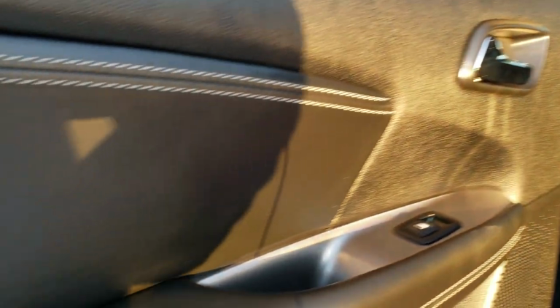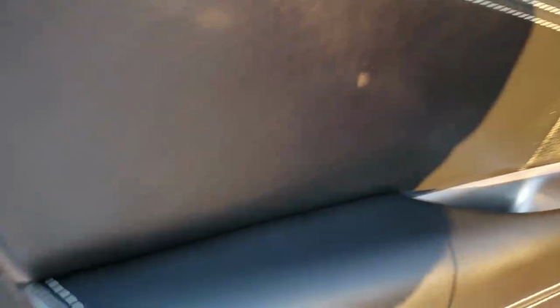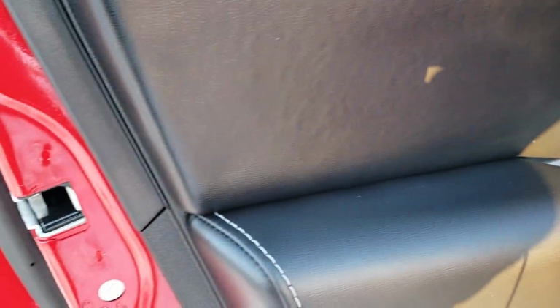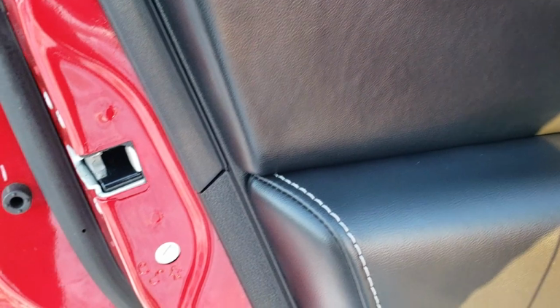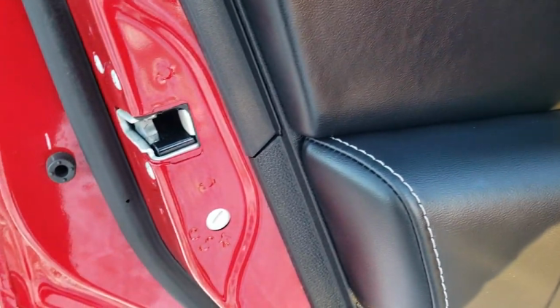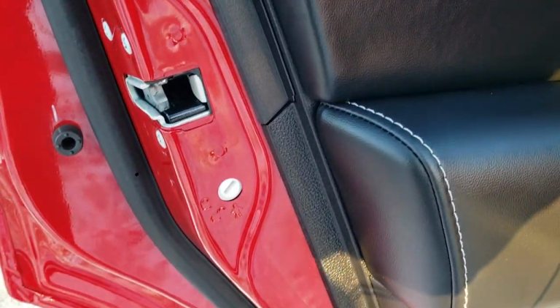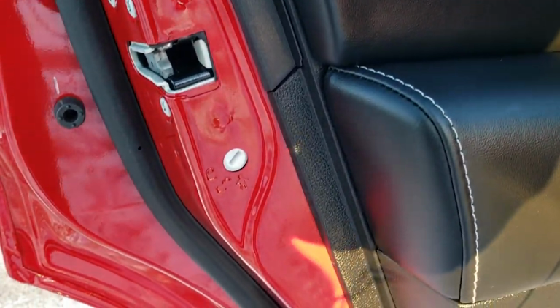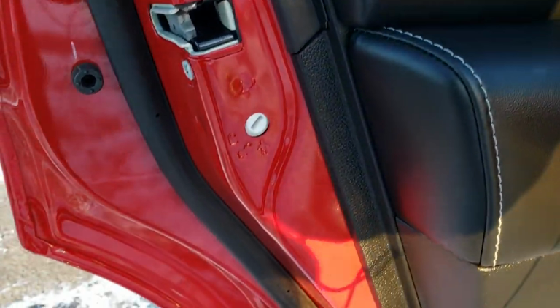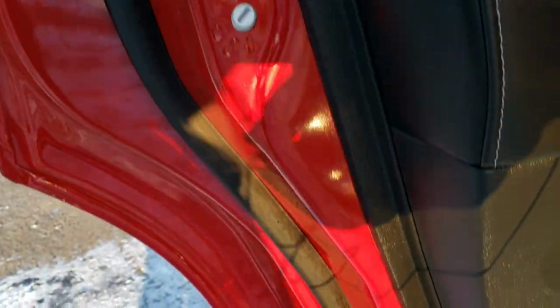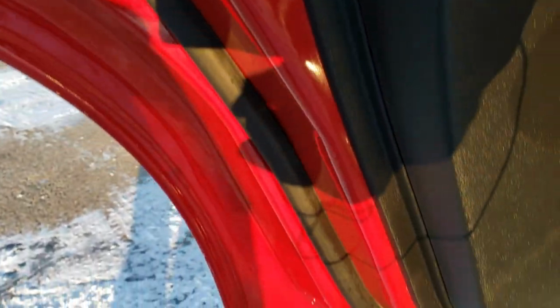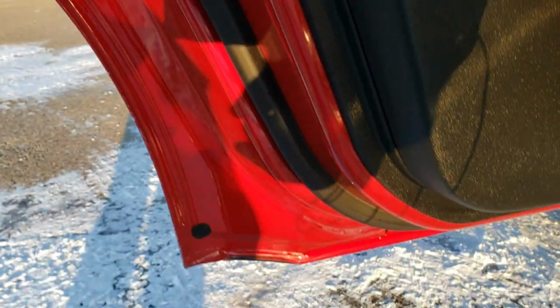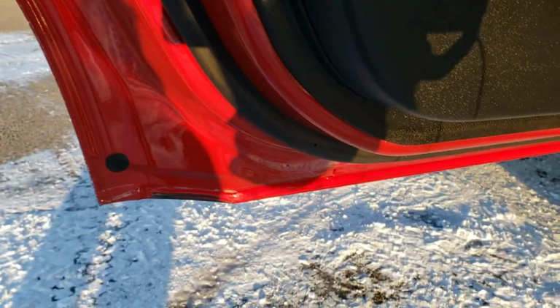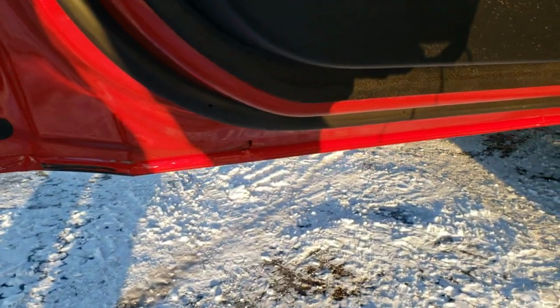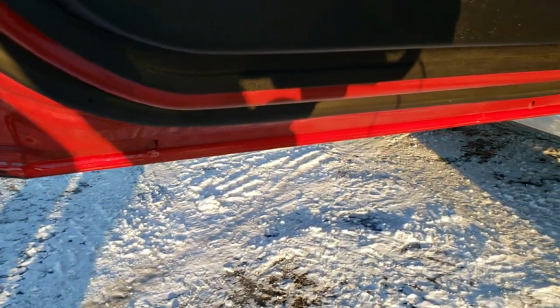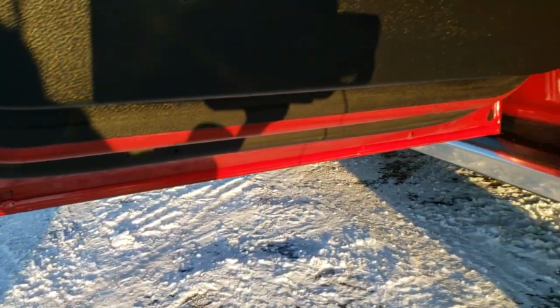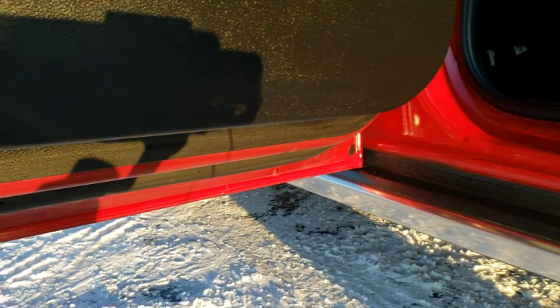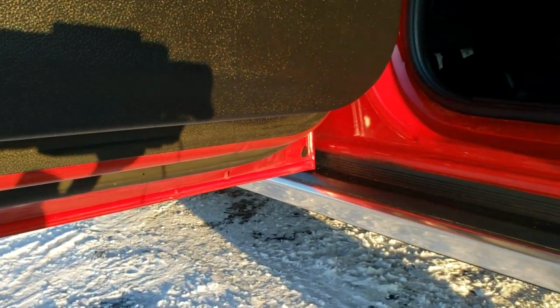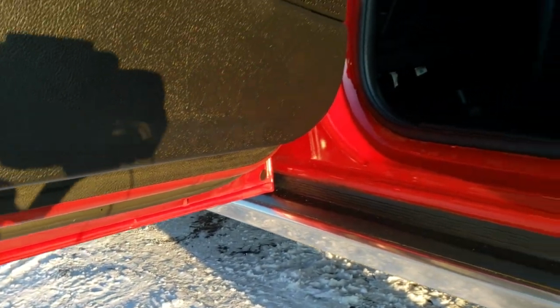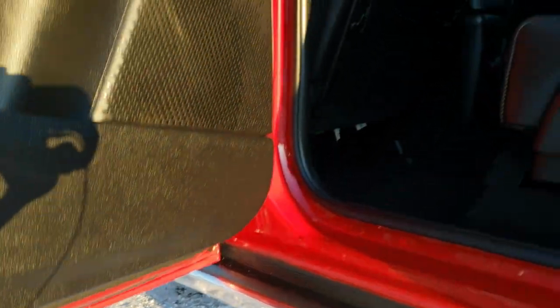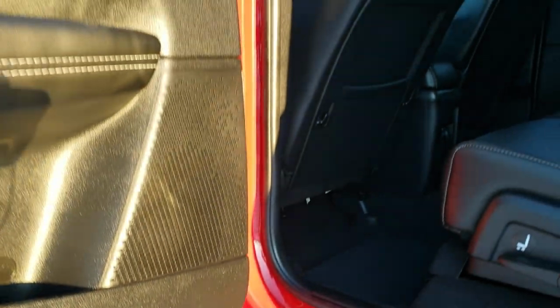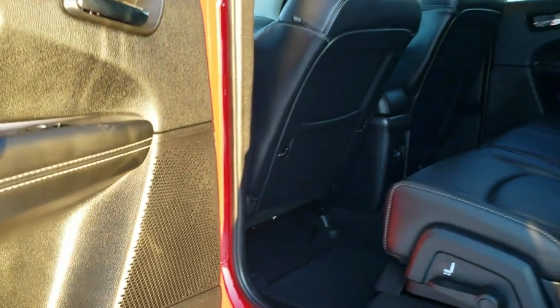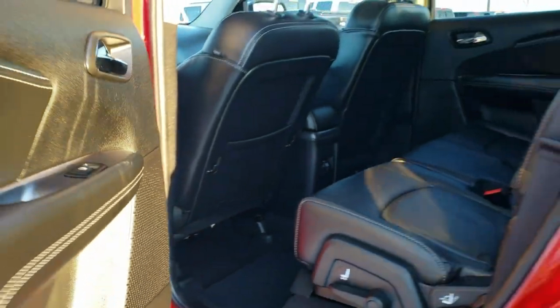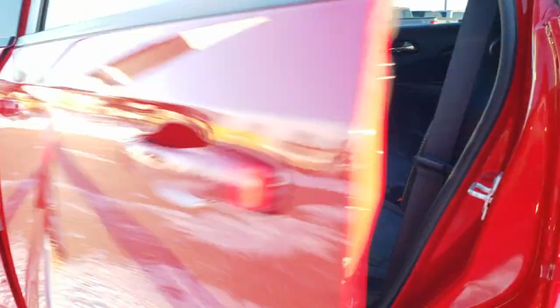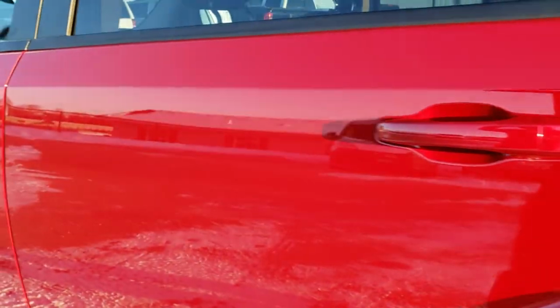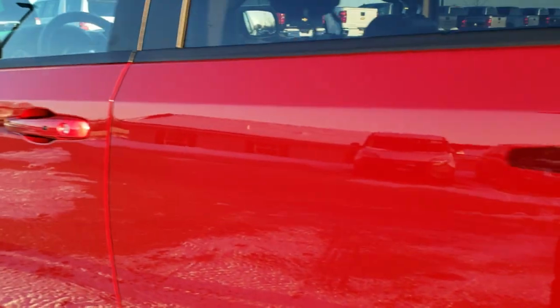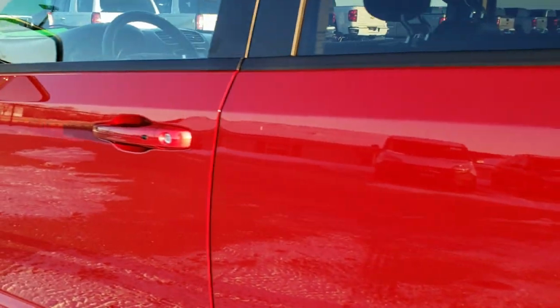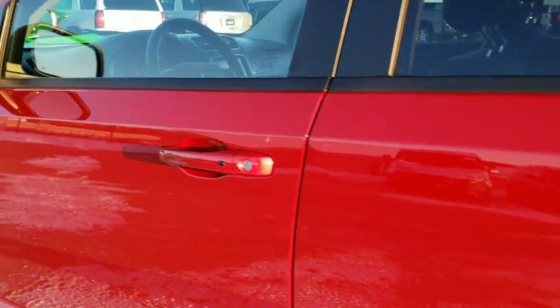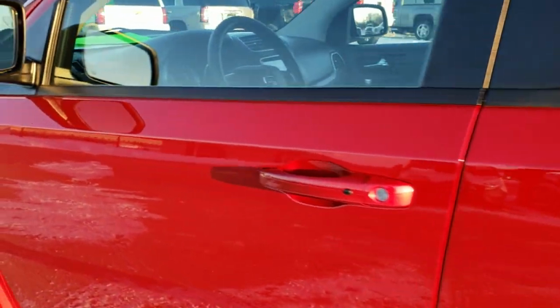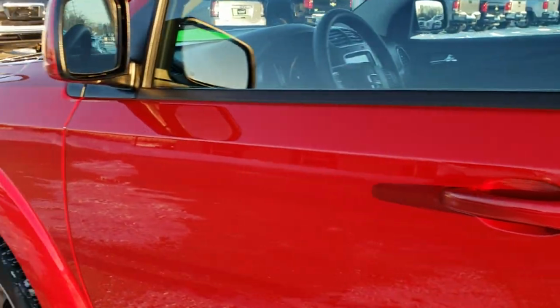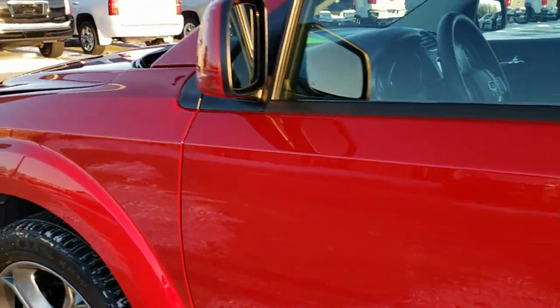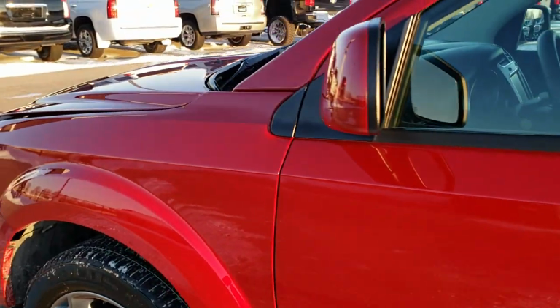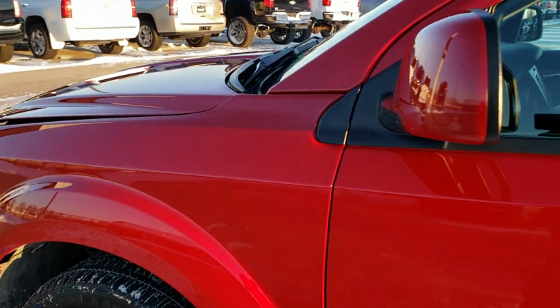You also have child safety locks on the back doors. The lower rockers all look really good — bottoms of the doors look great, and there was no corrosion seen on this vehicle.